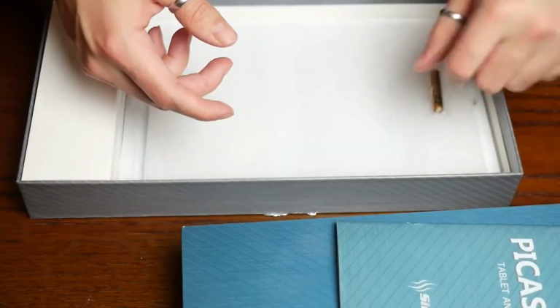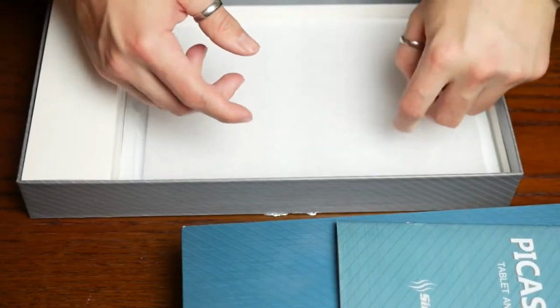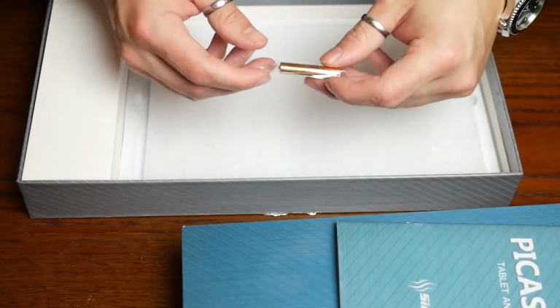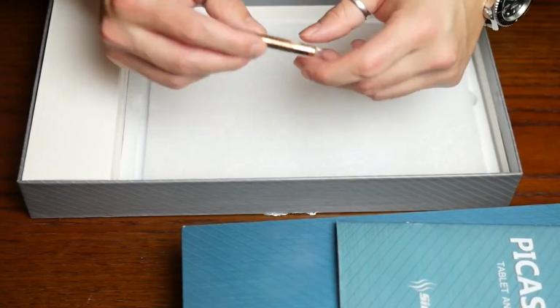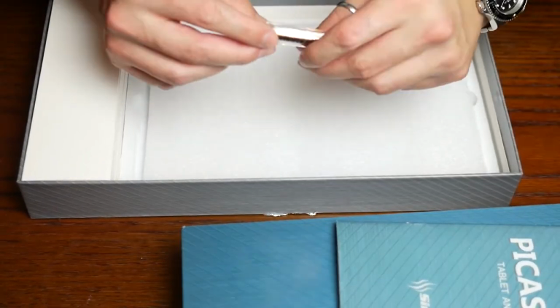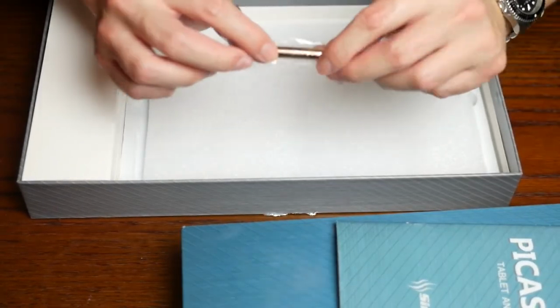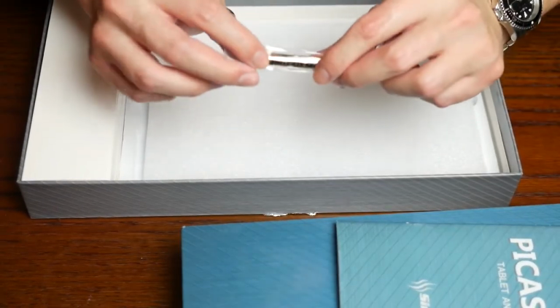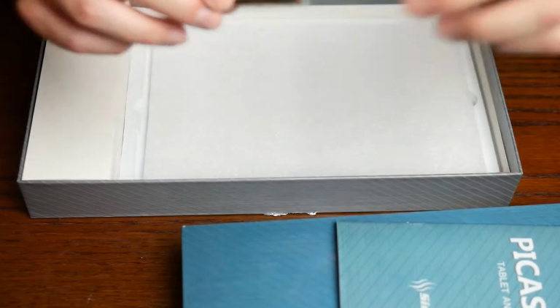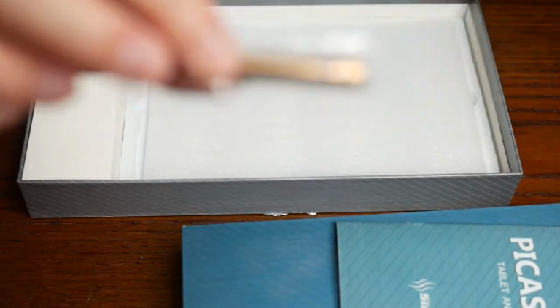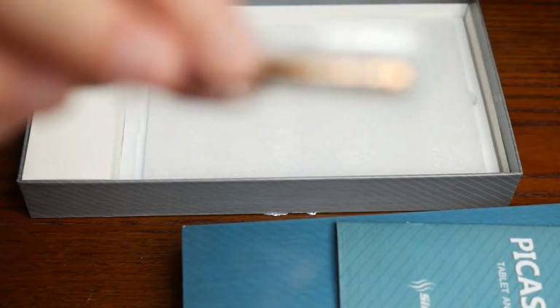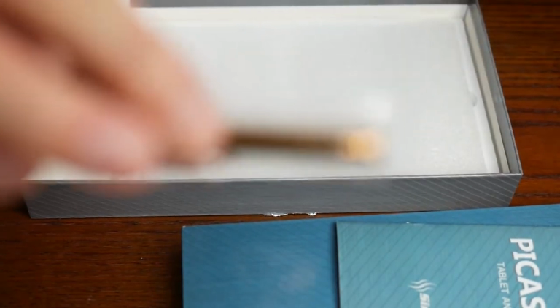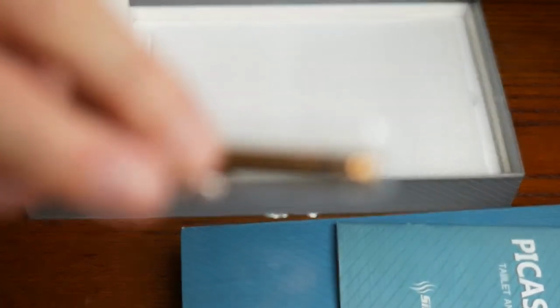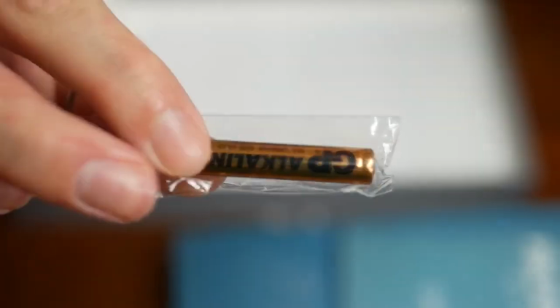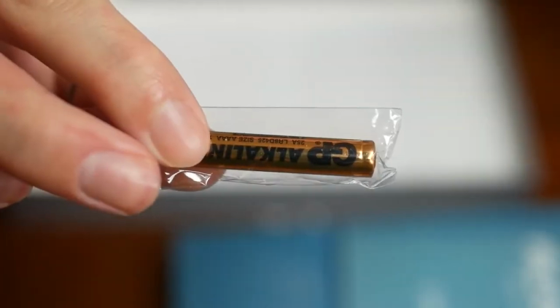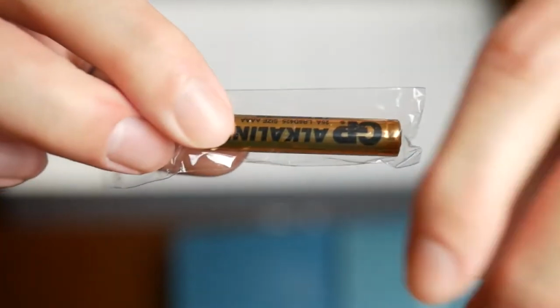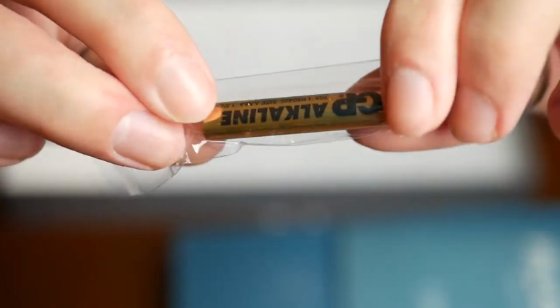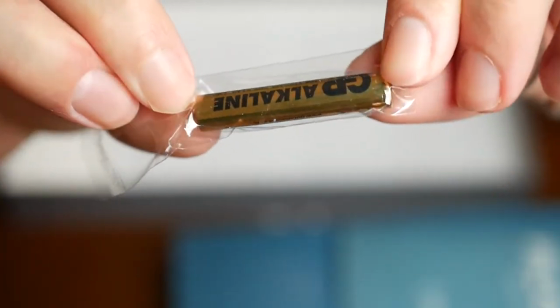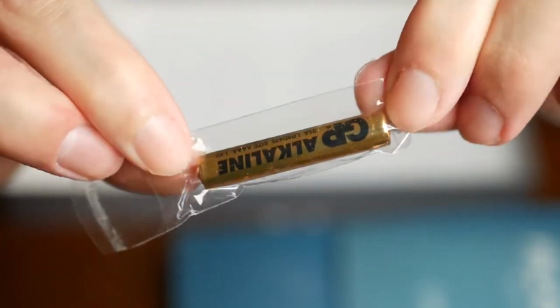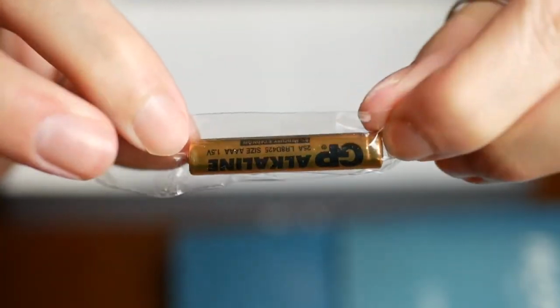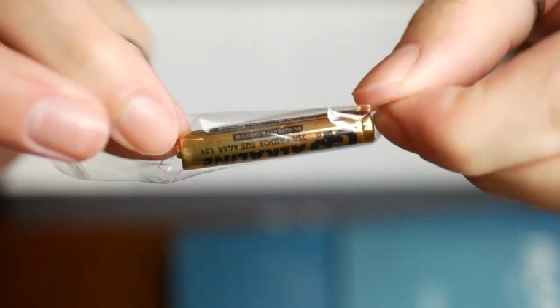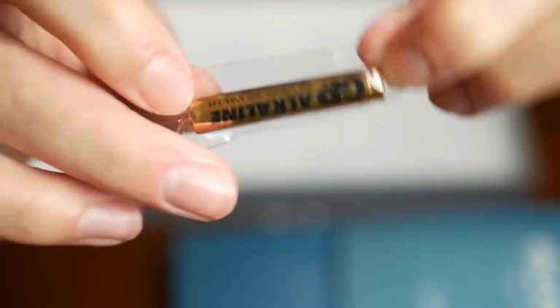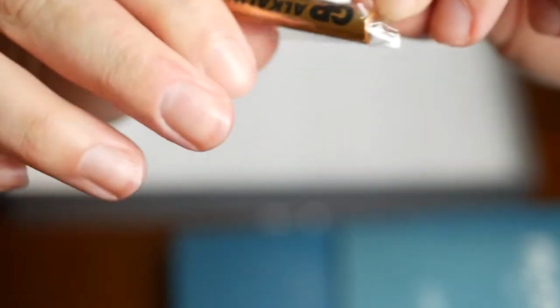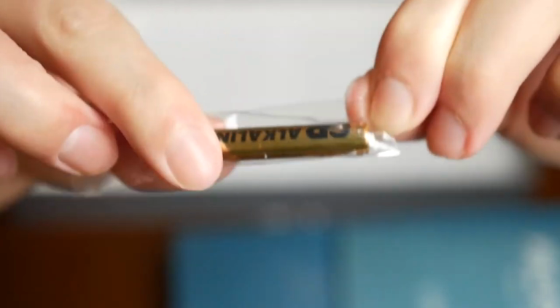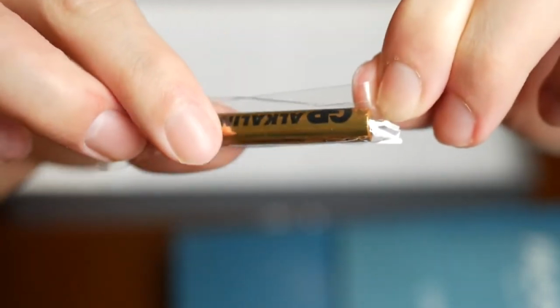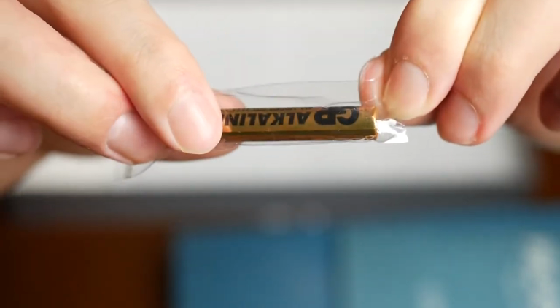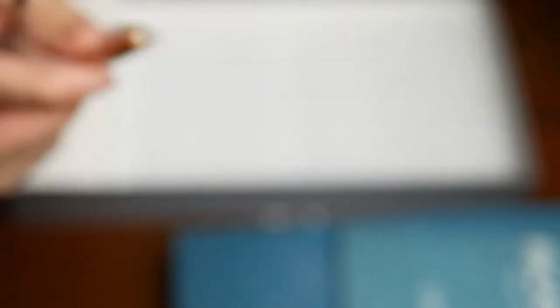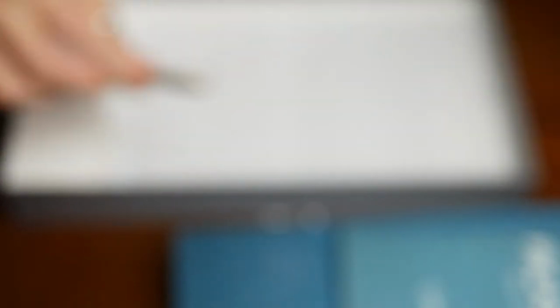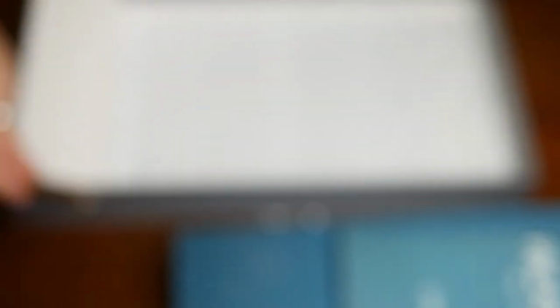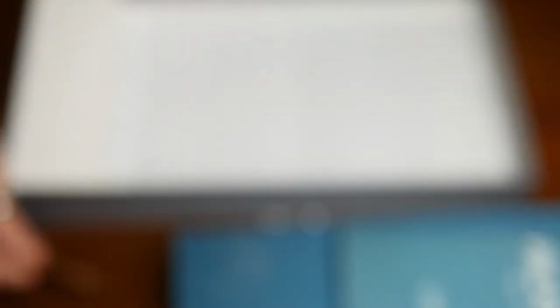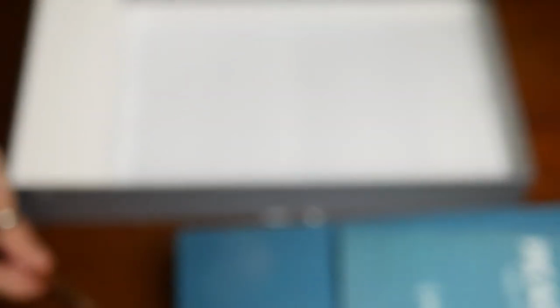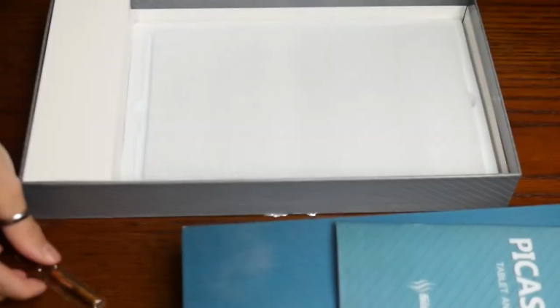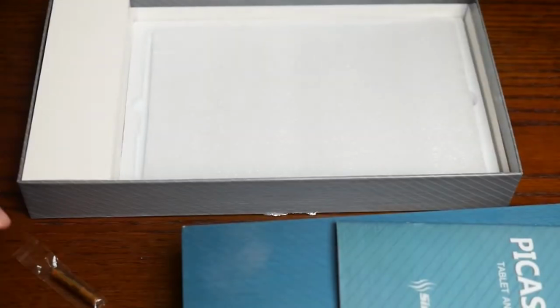You also get a spare battery. There are batteries installed in the pen, but you also get this one. It's a quadruple A battery.